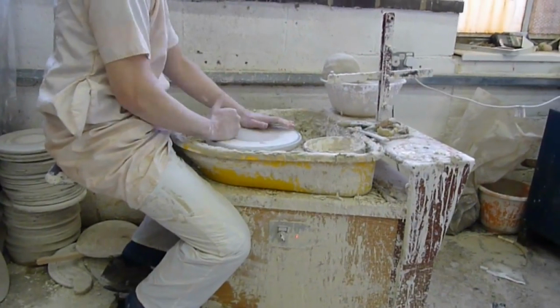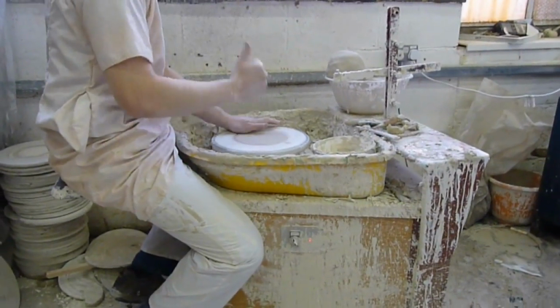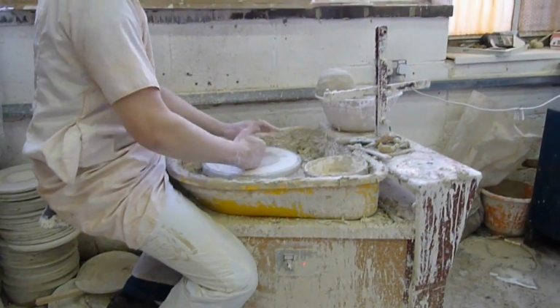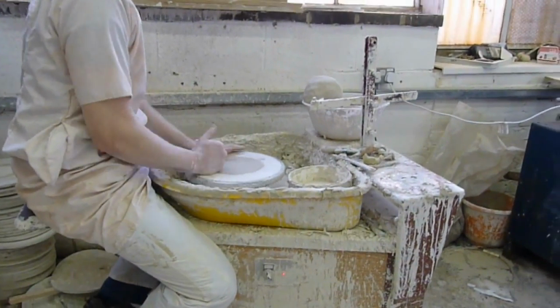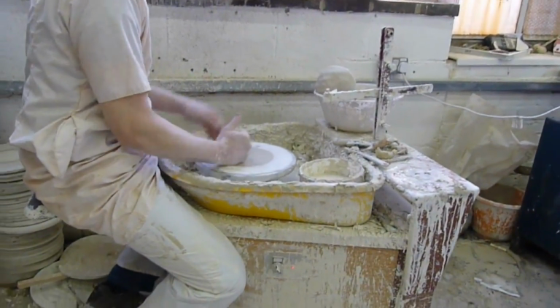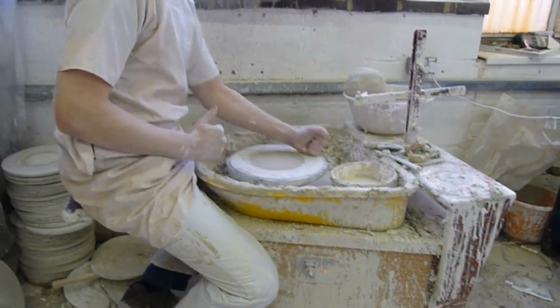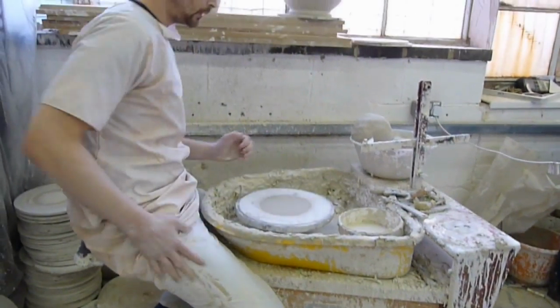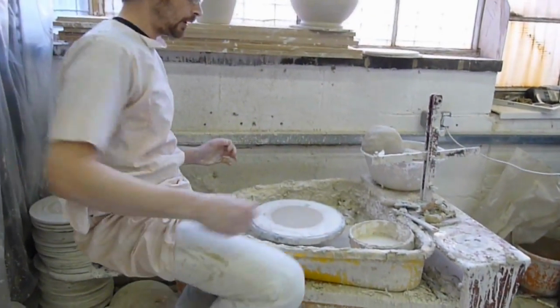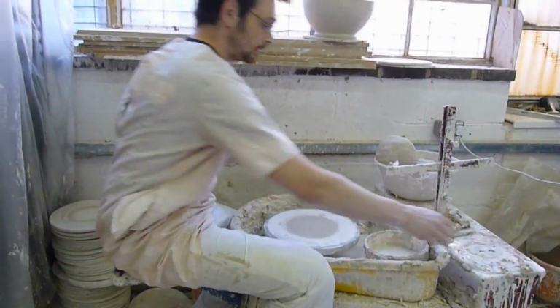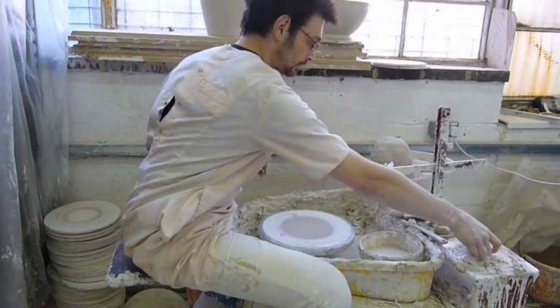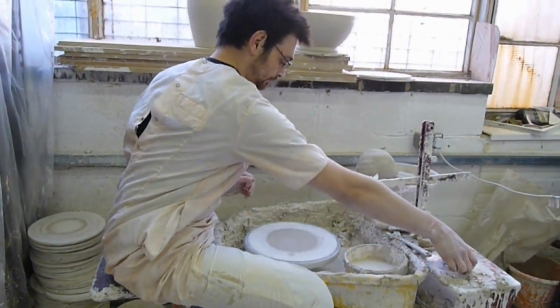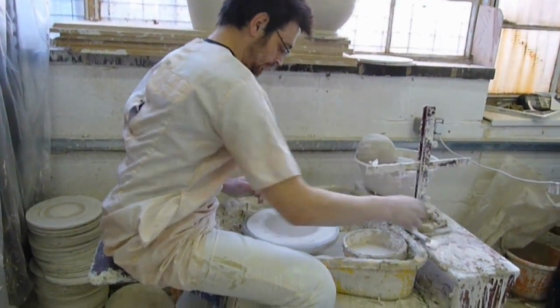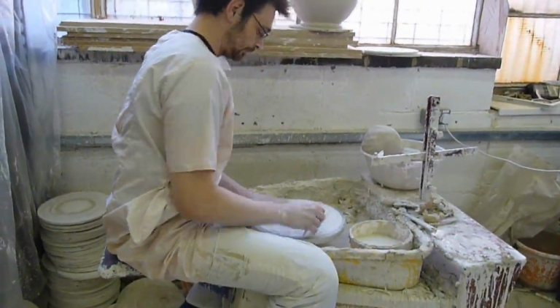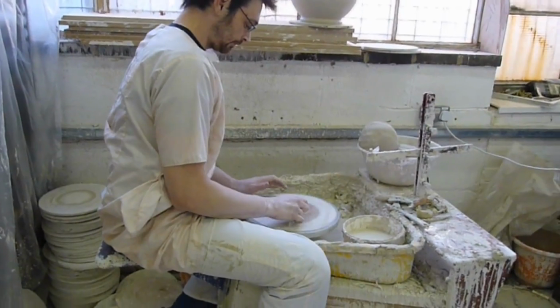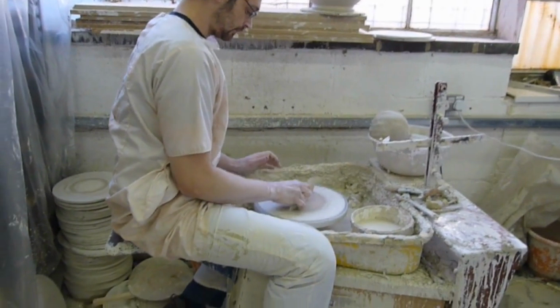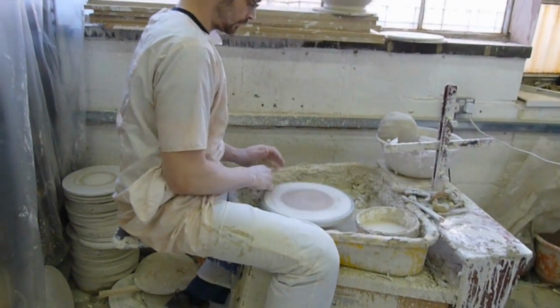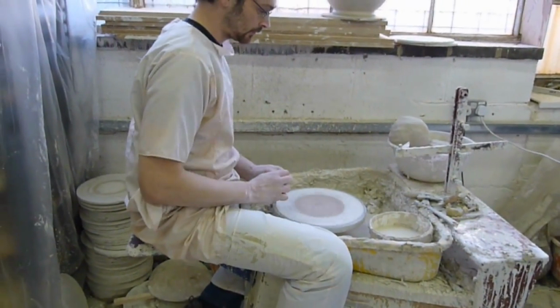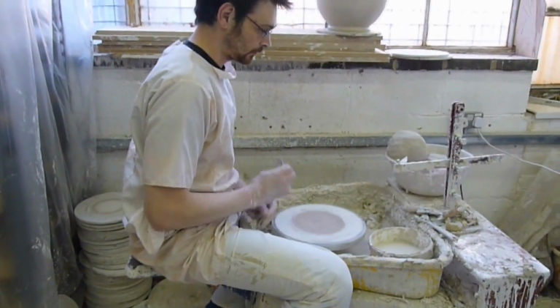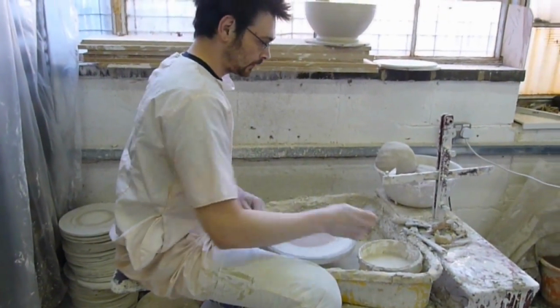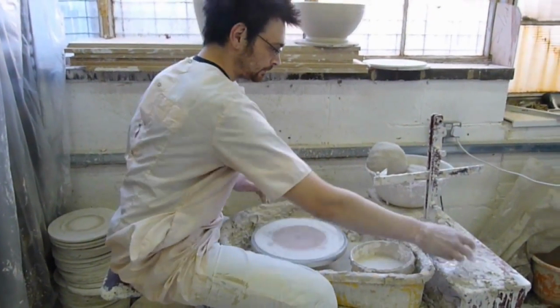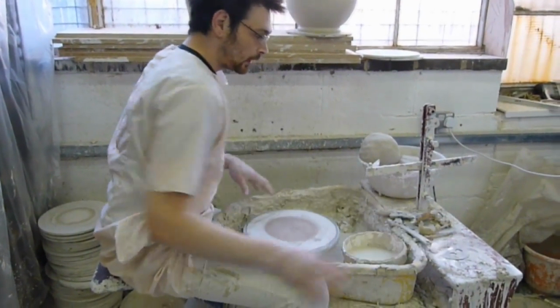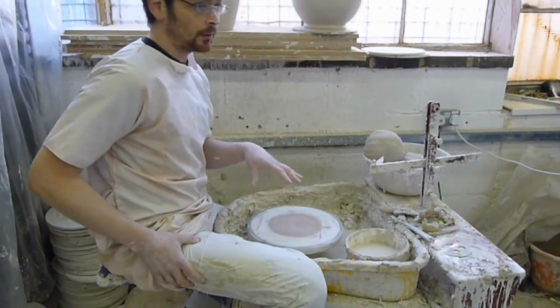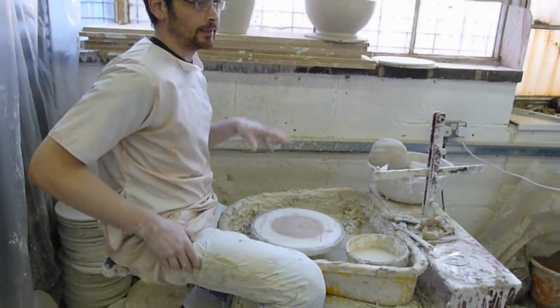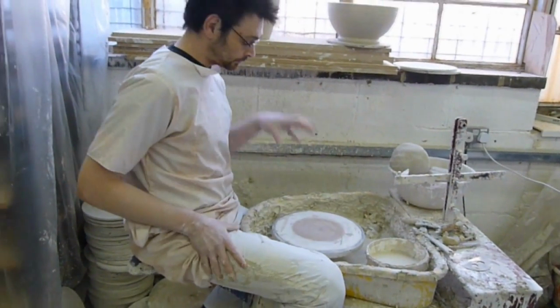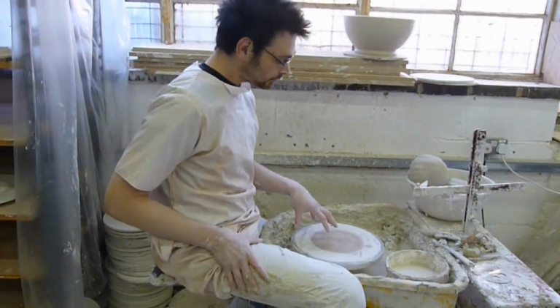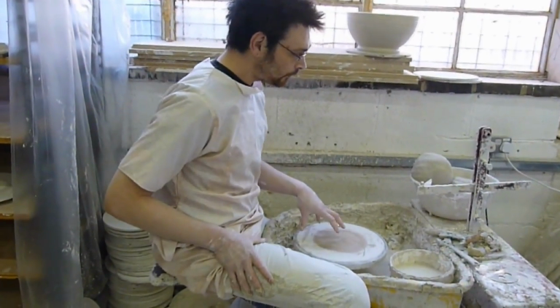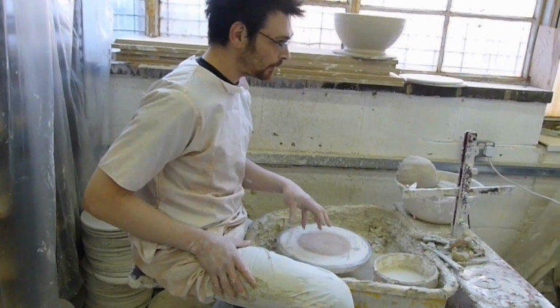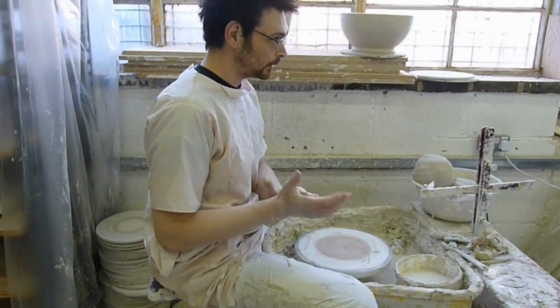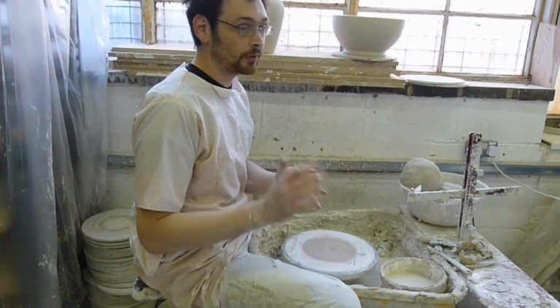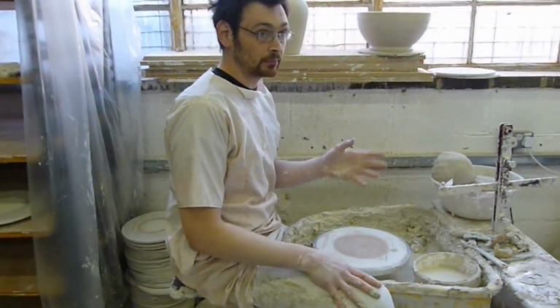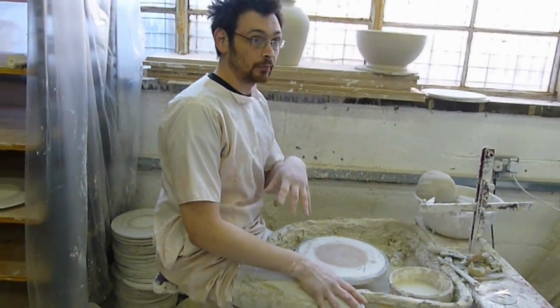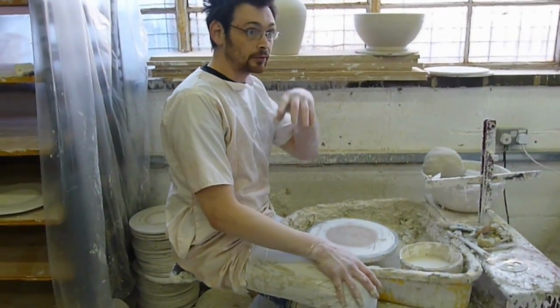Come over here and see what throwing is. We'll do throwing later on.